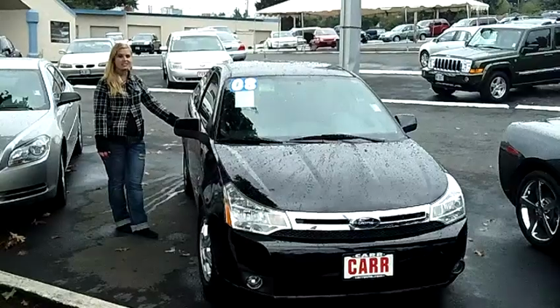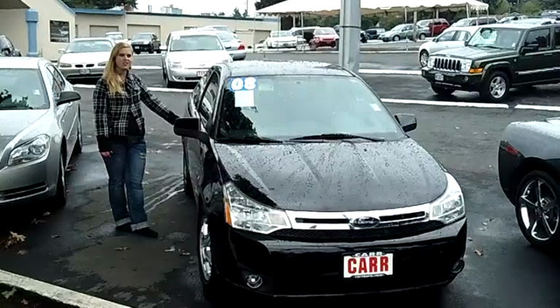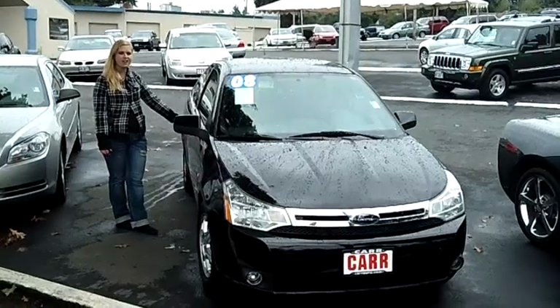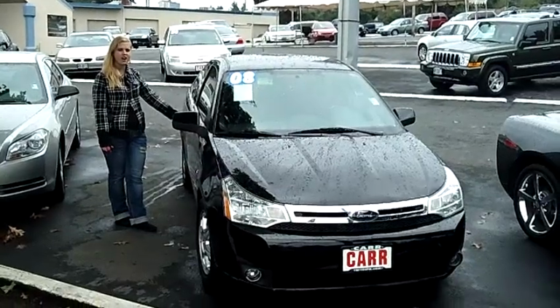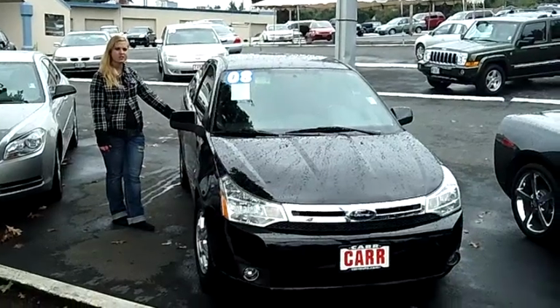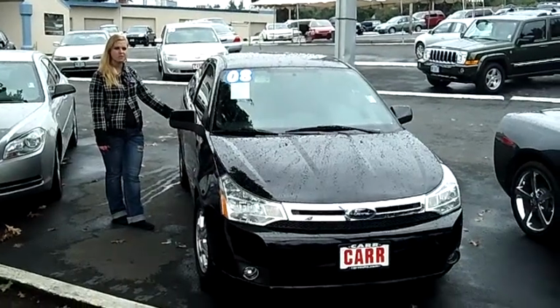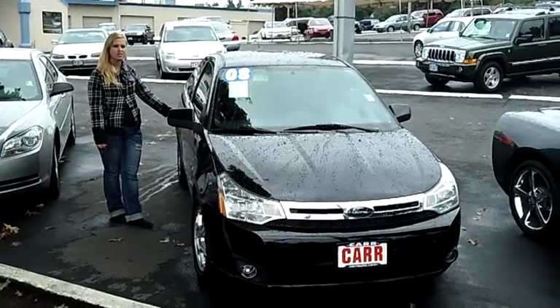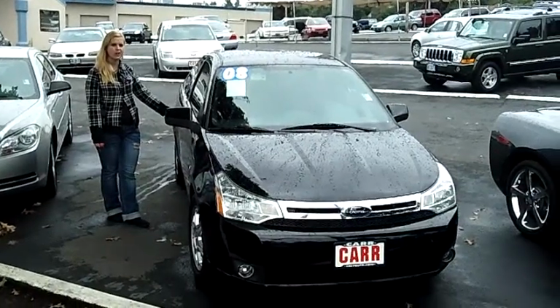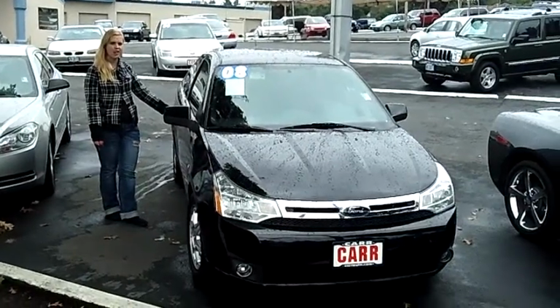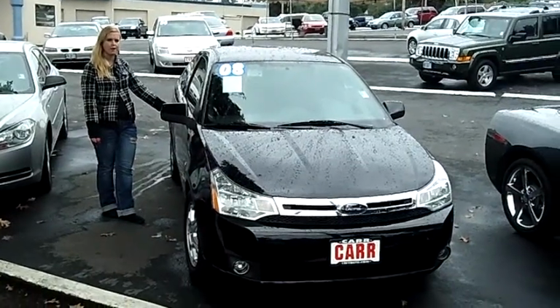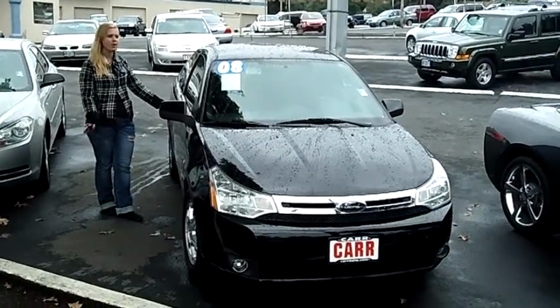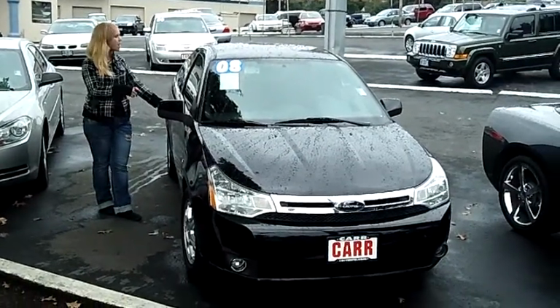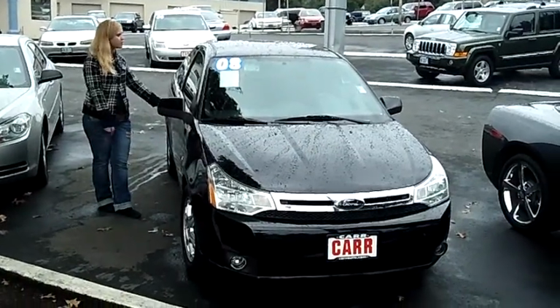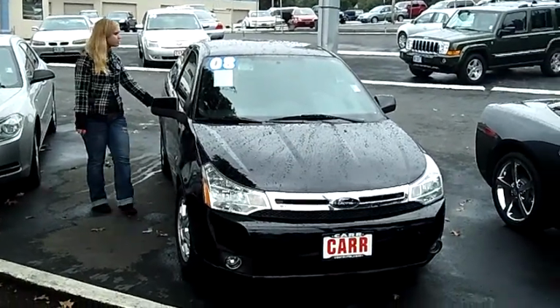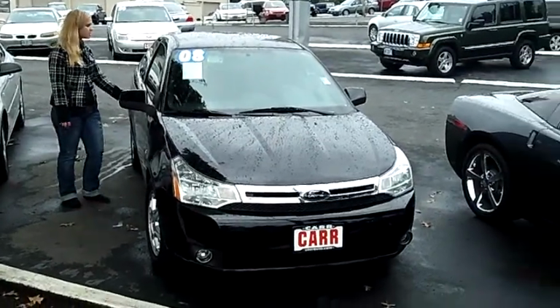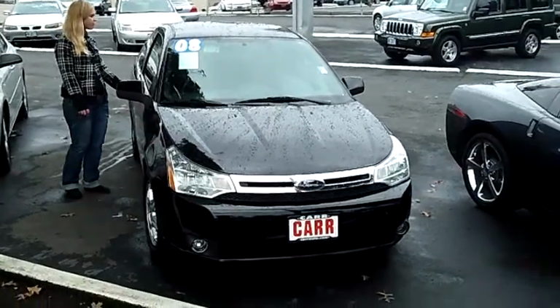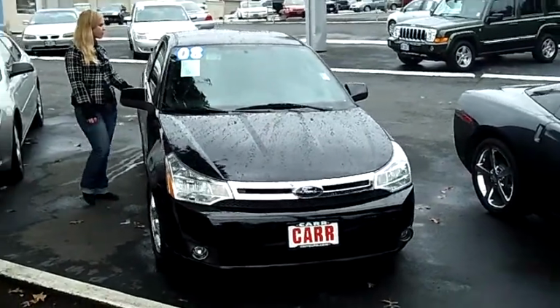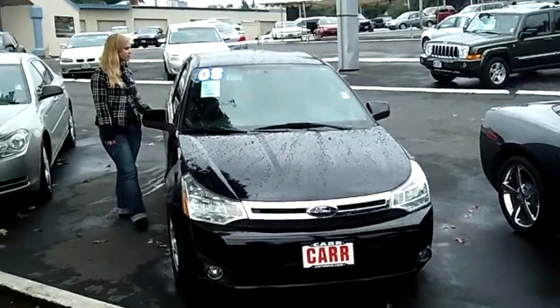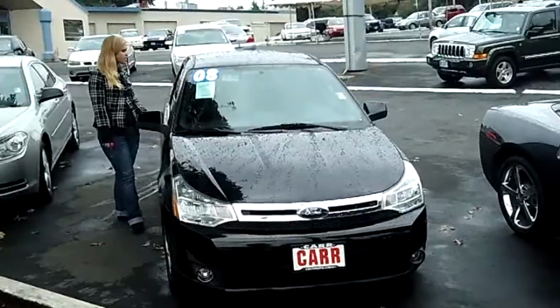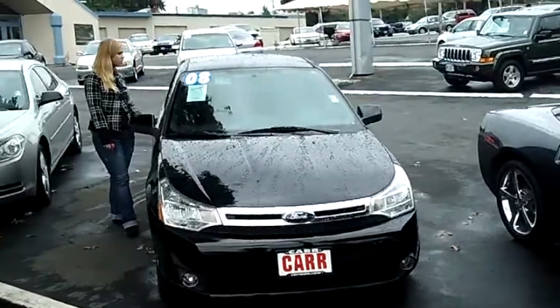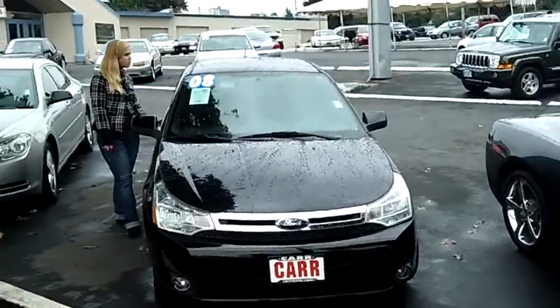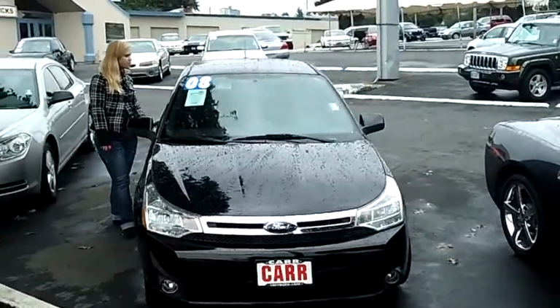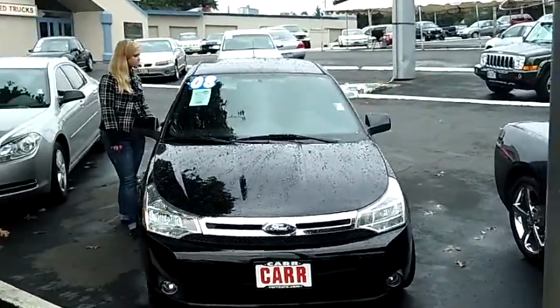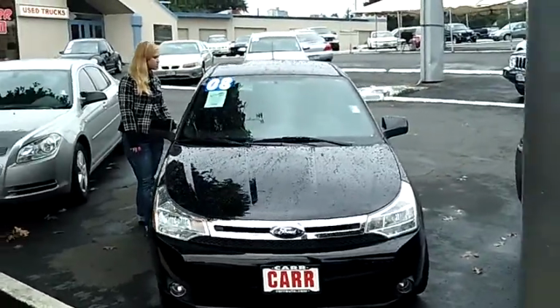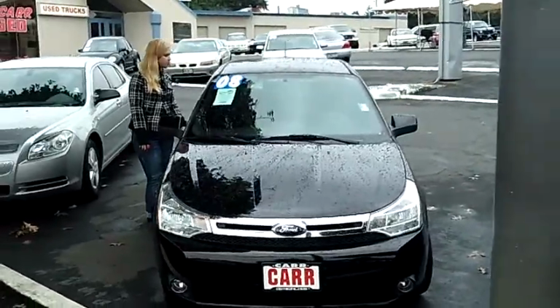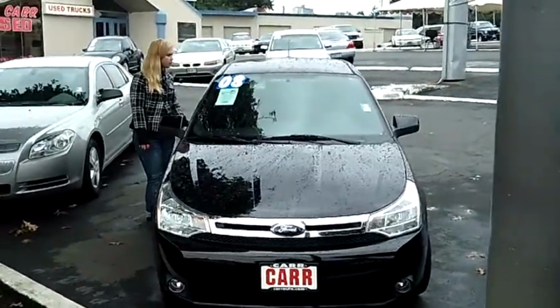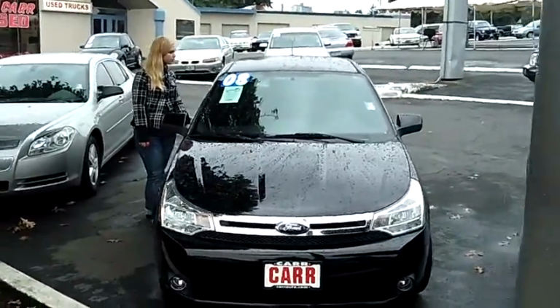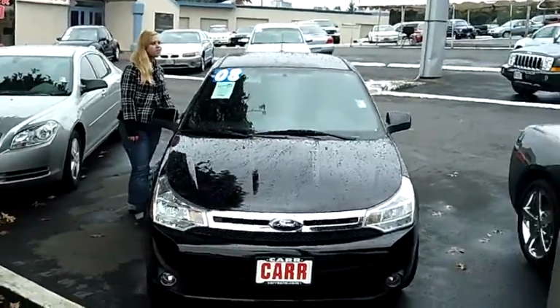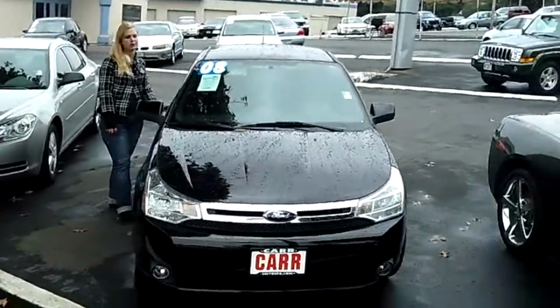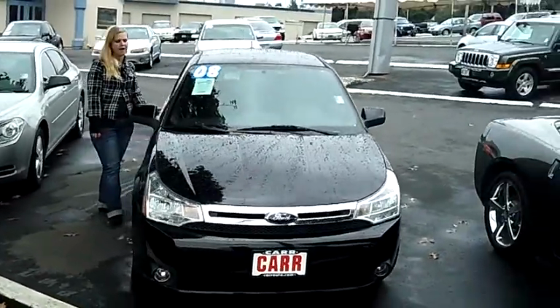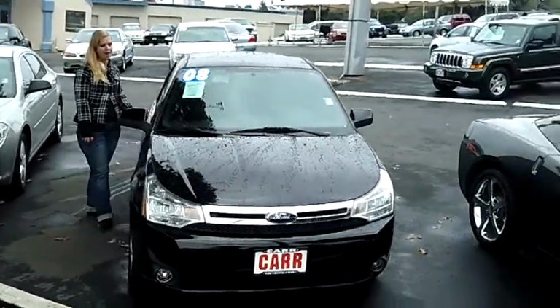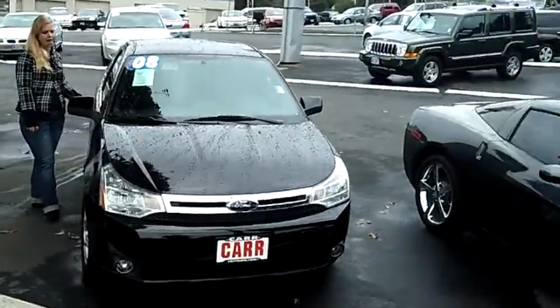Hey, this is Jennifer here at Car Used Cars in Beaverton, Oregon off of Canyon Road. I'm bringing you this 2008 Ford Focus SES Coupe, stock number WP1635A.